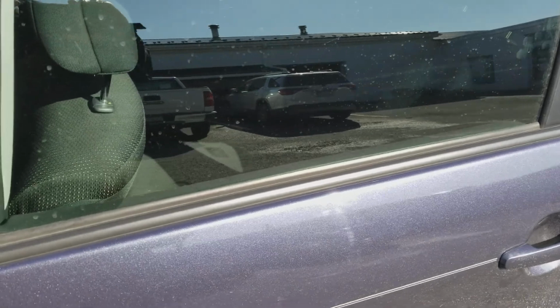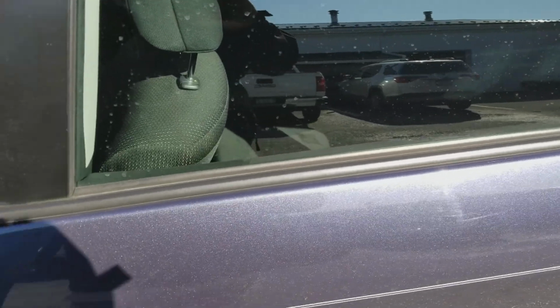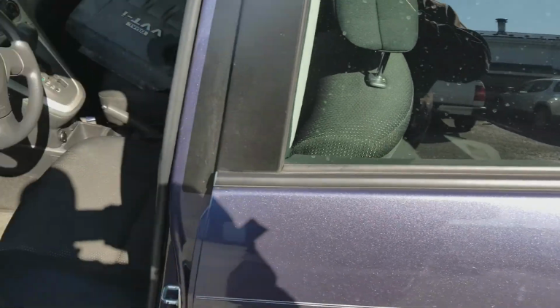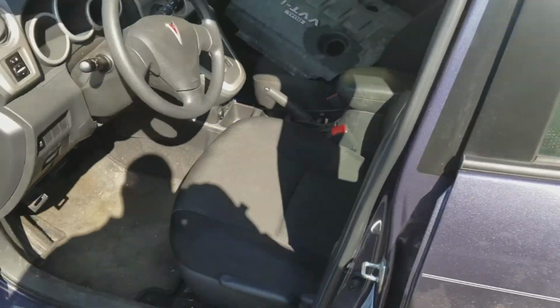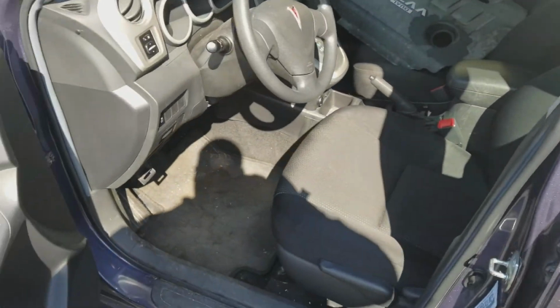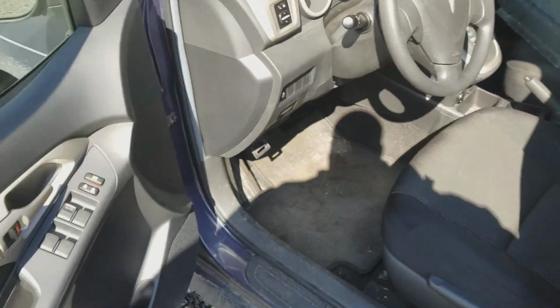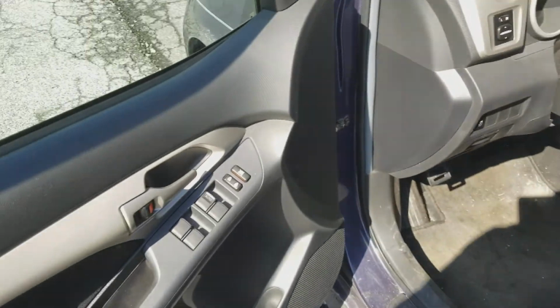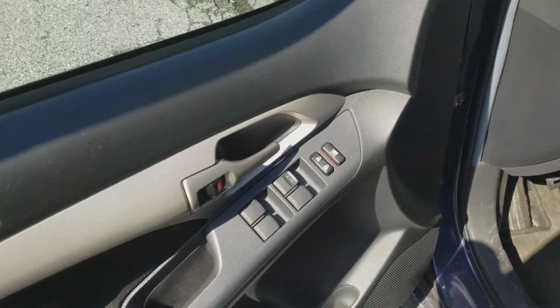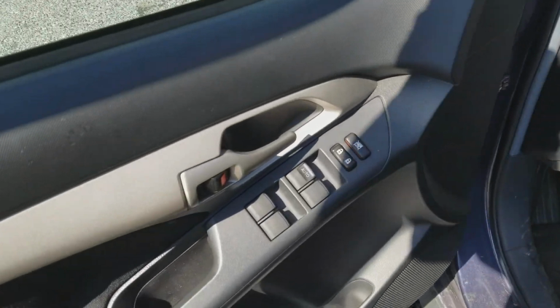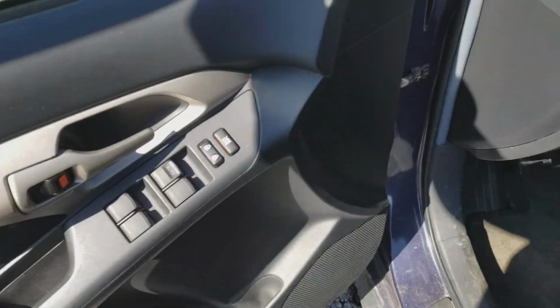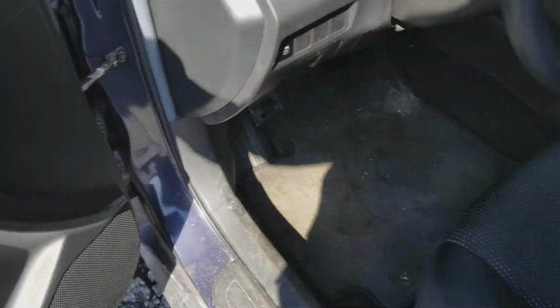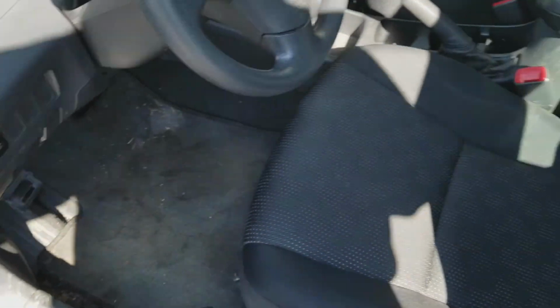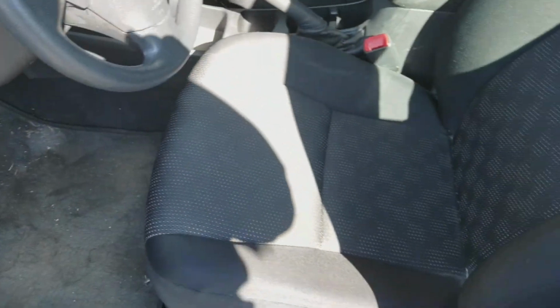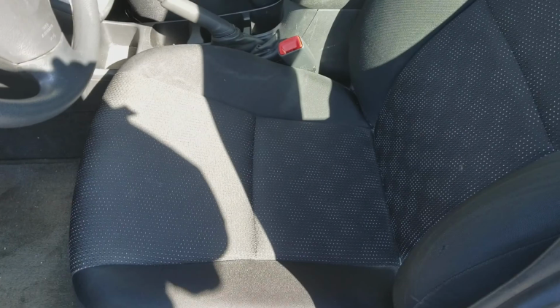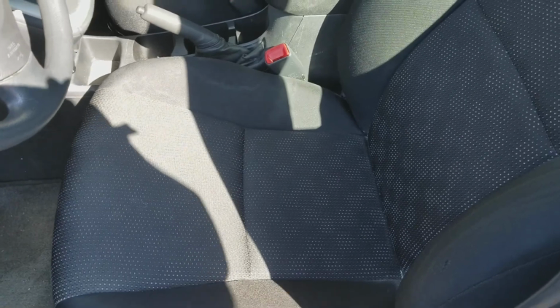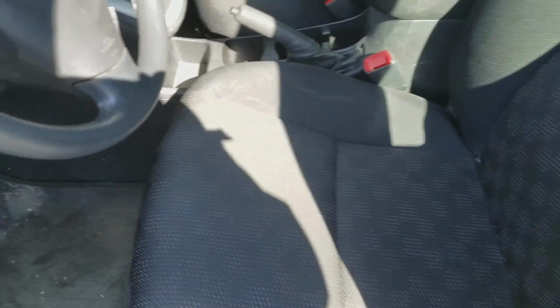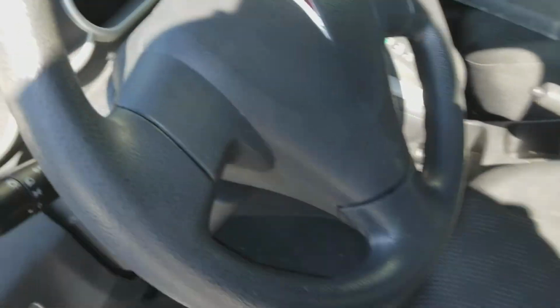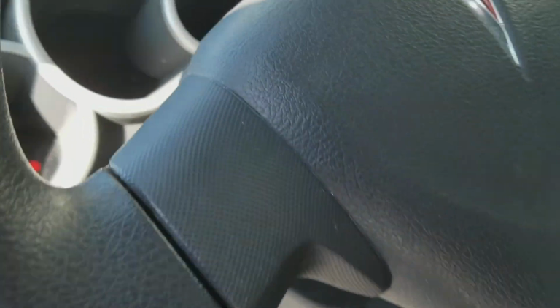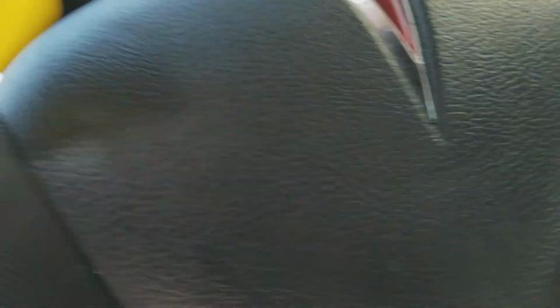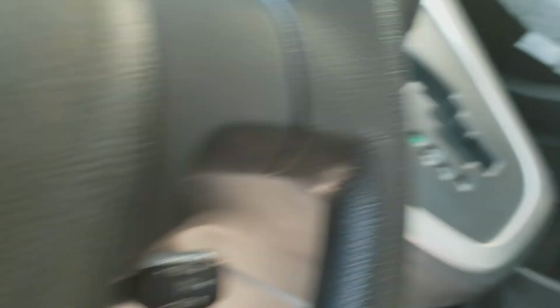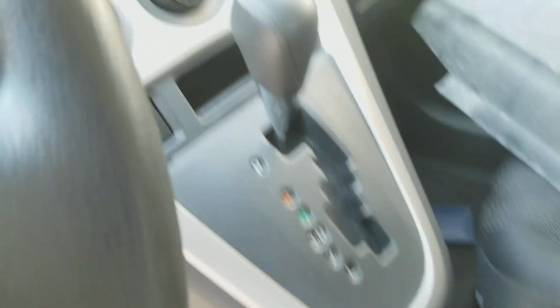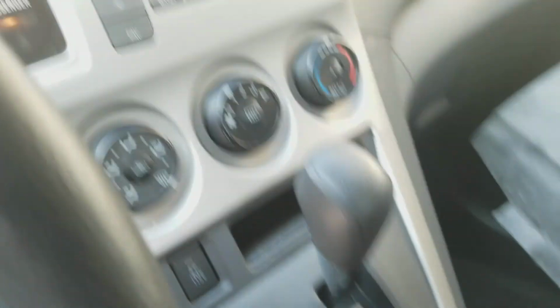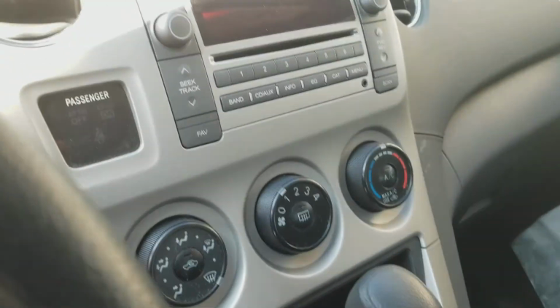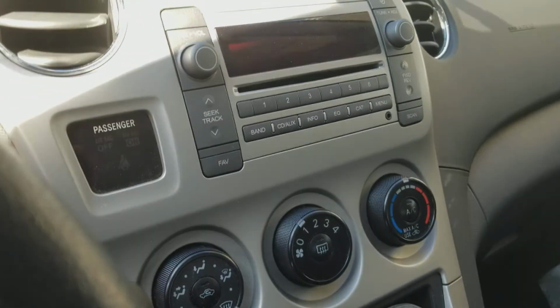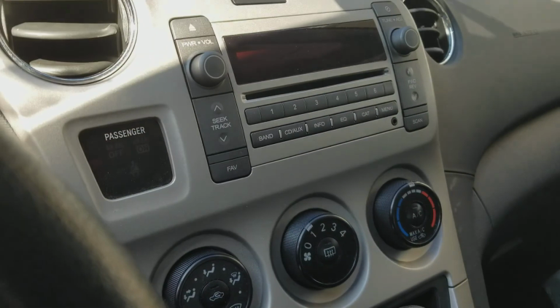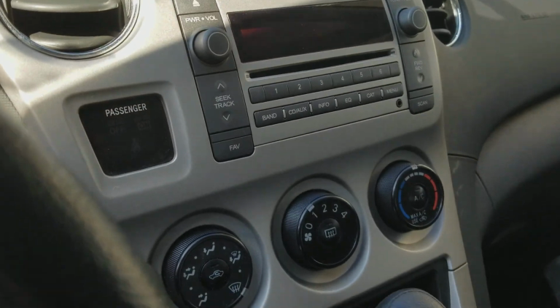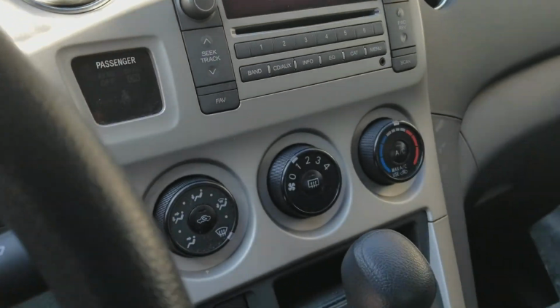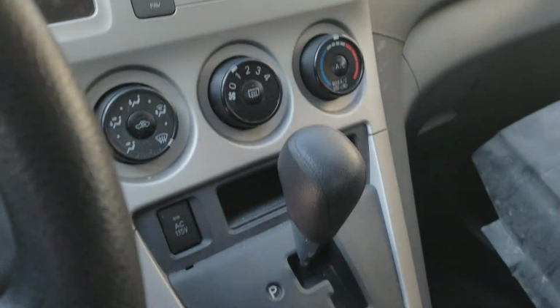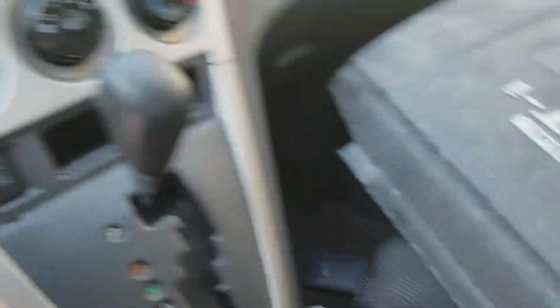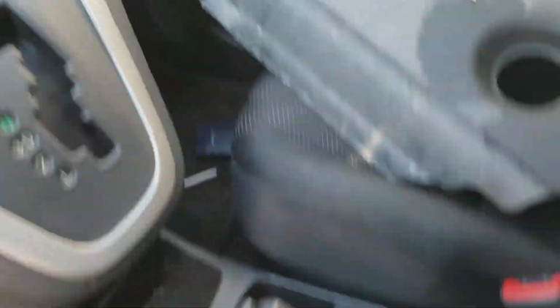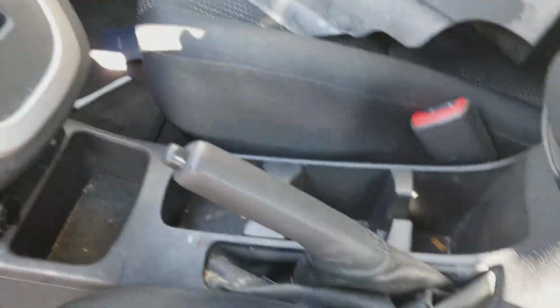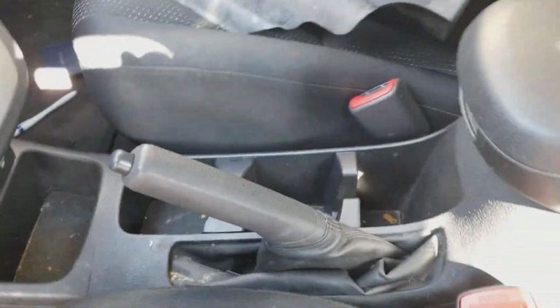Like I said, it is still in the process of going through the shop, but you got your power windows, cloth interior. They're still doing a little bit of work to it, but everything's simple and easy — all your controls right here.